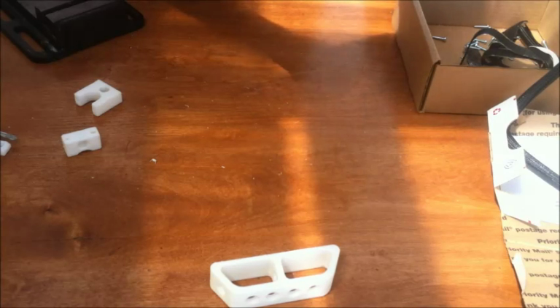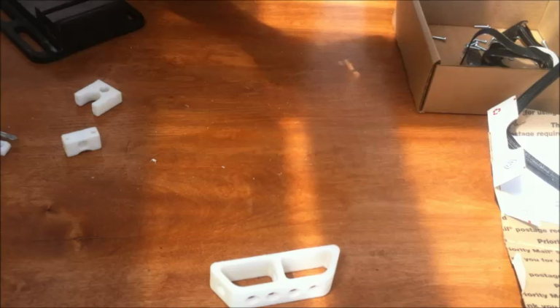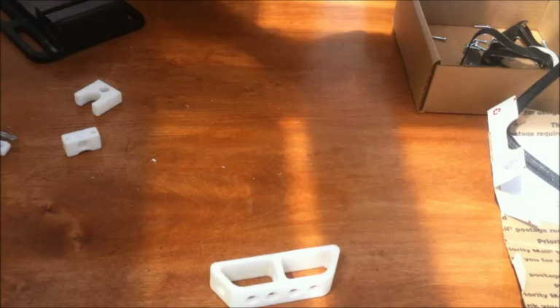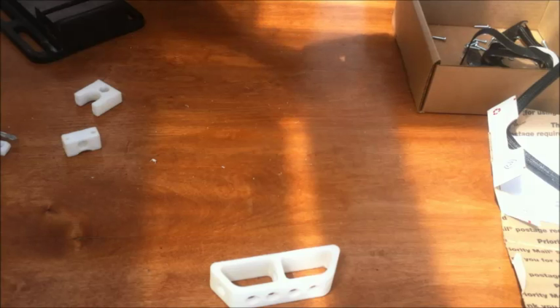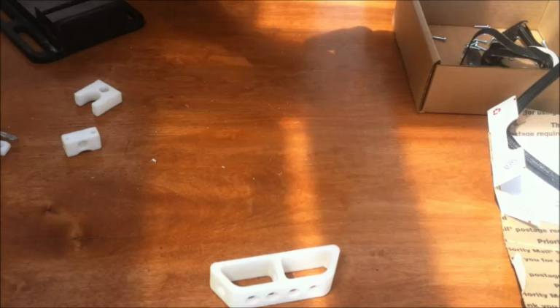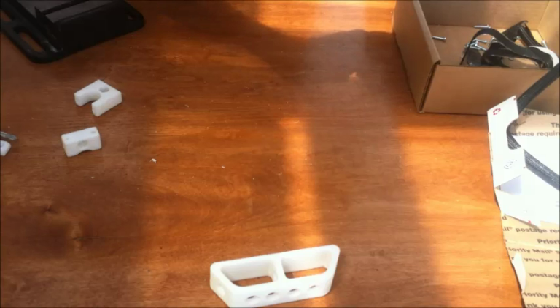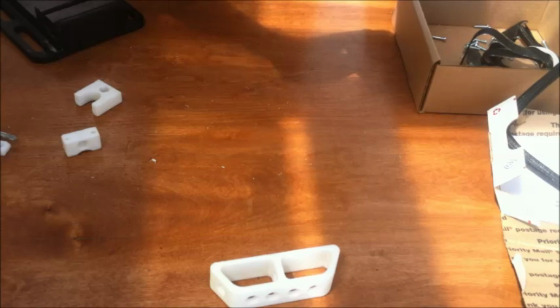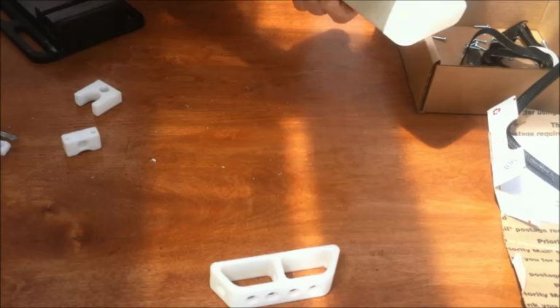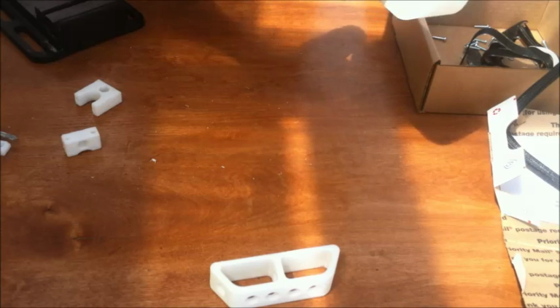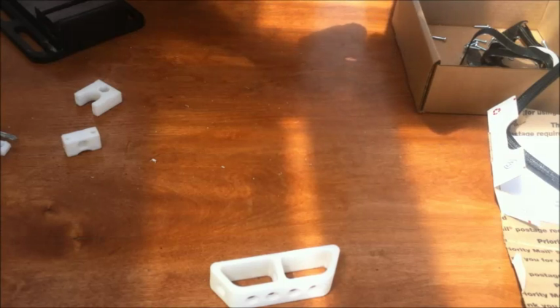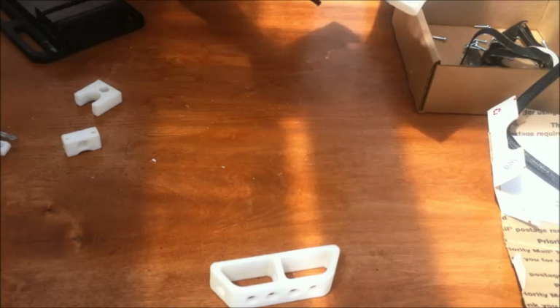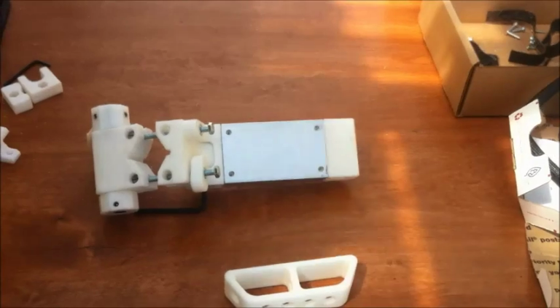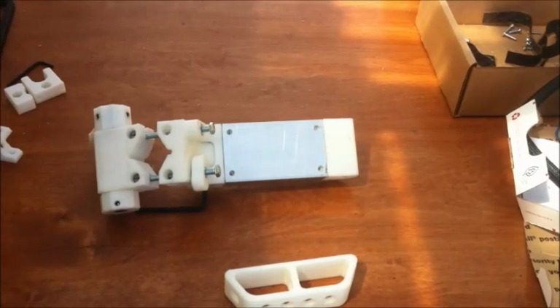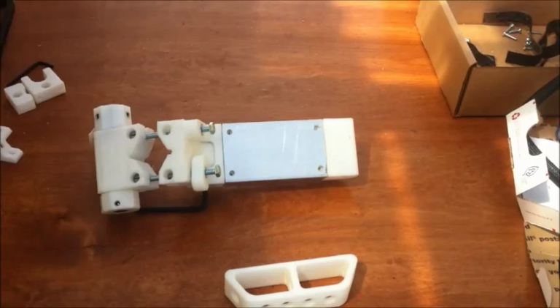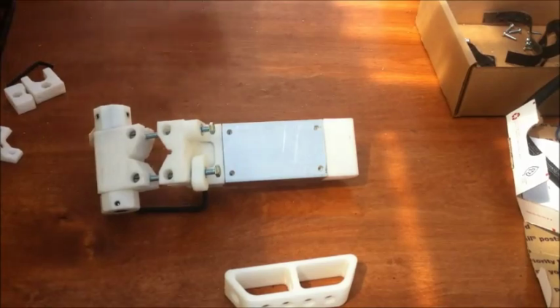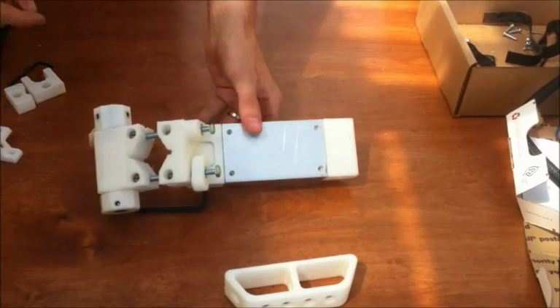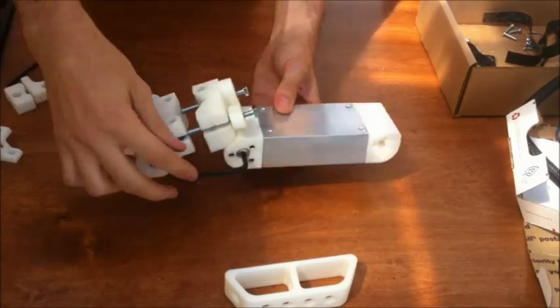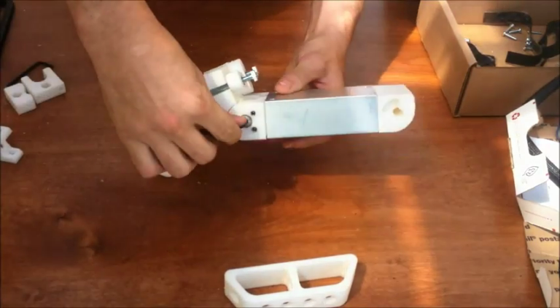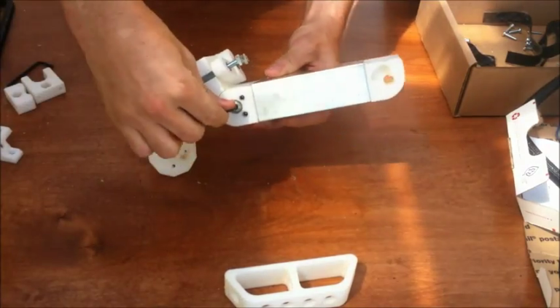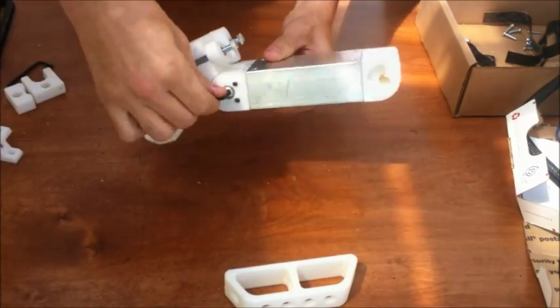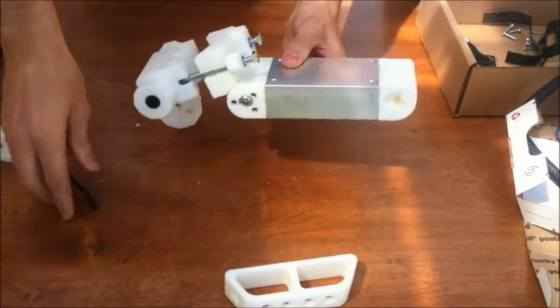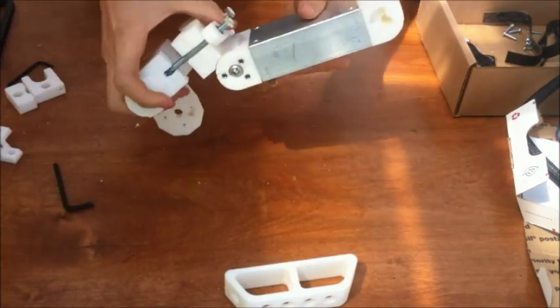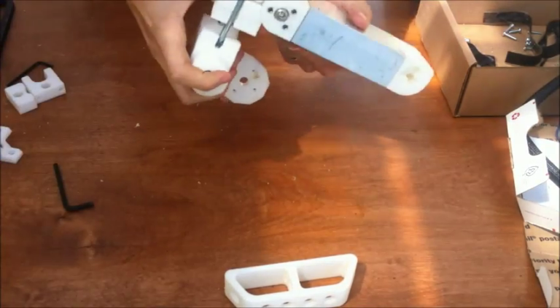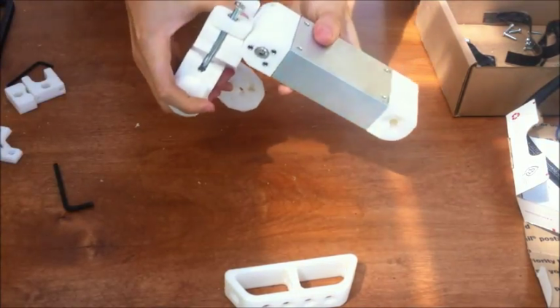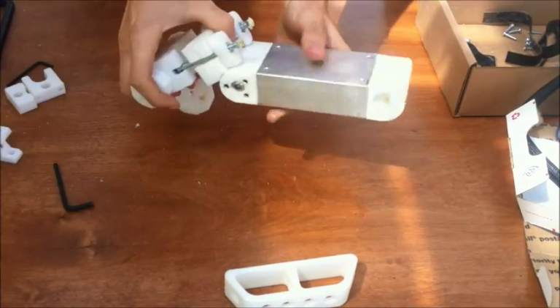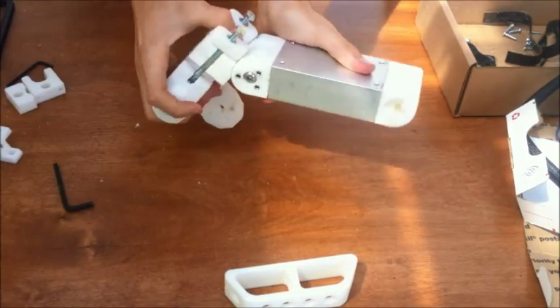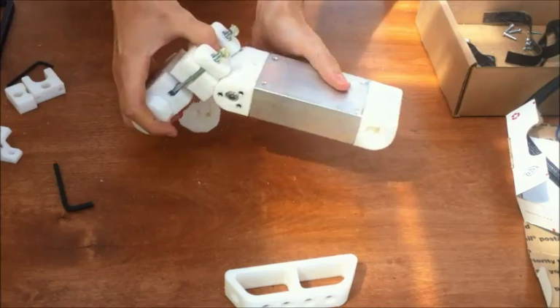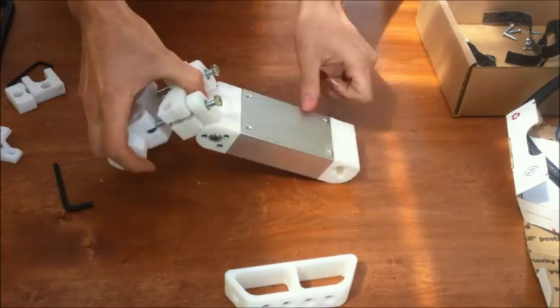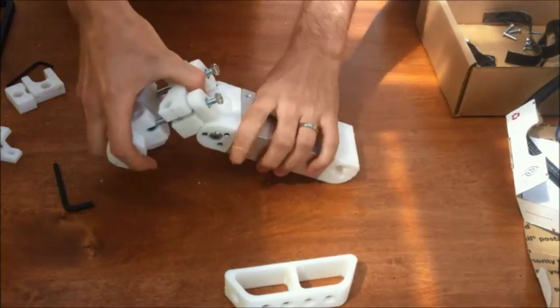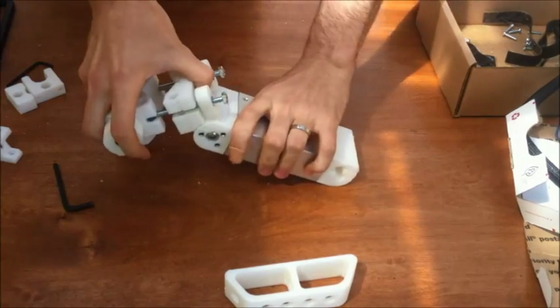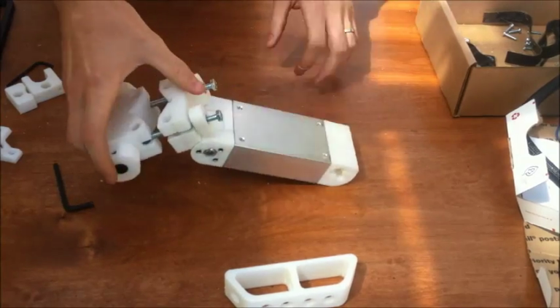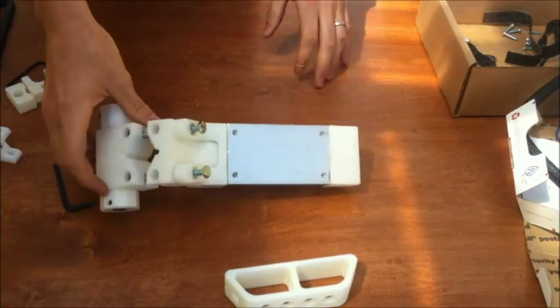But not too much, because you want it to be able to move for now. We'll do the hard clamping later when we find the angle that we like. So I just finished tightening this thing on there snugly, and now it's time to mess with the Velcro.